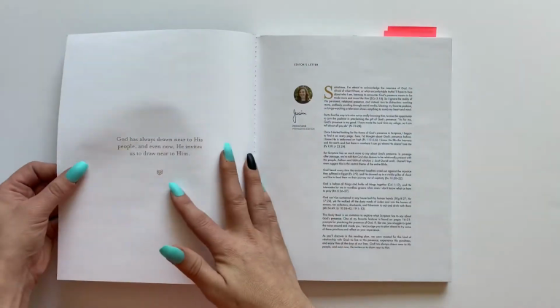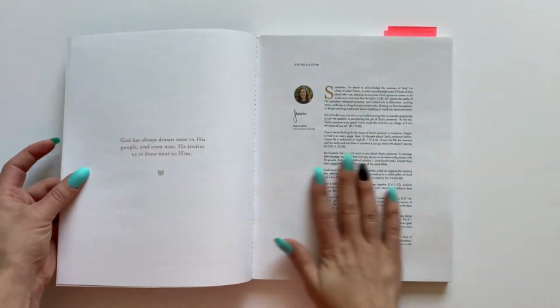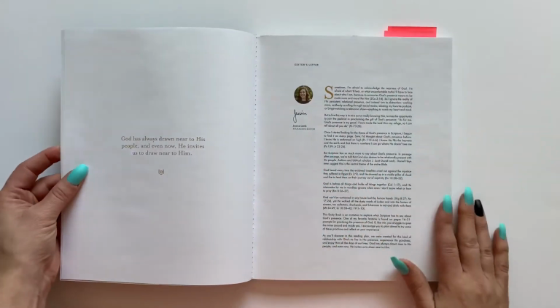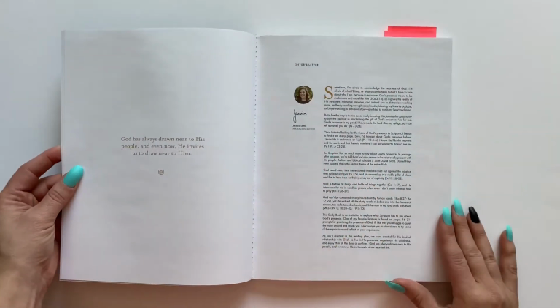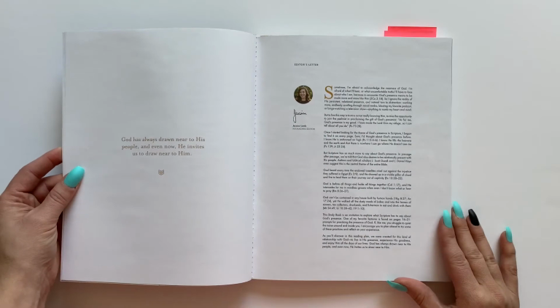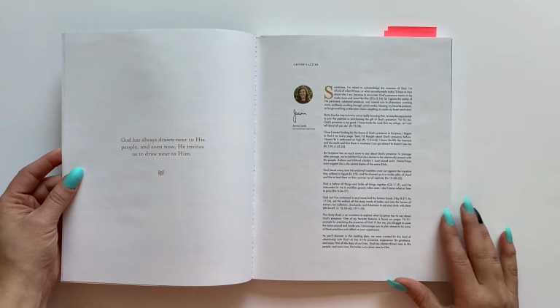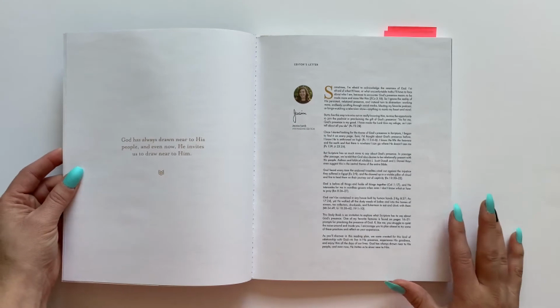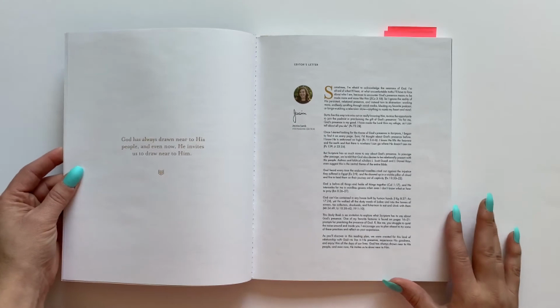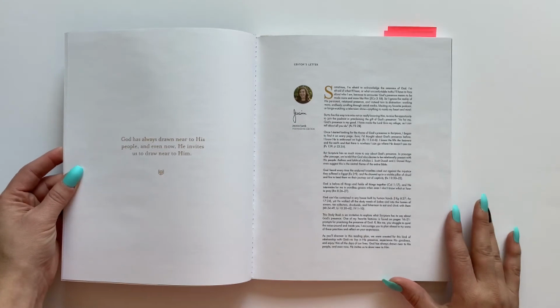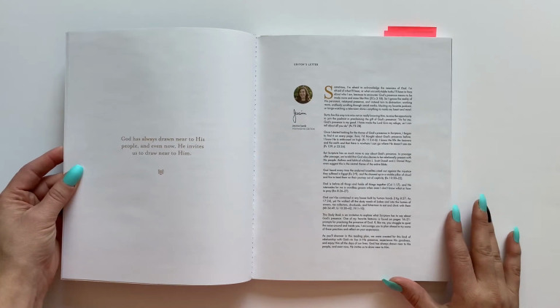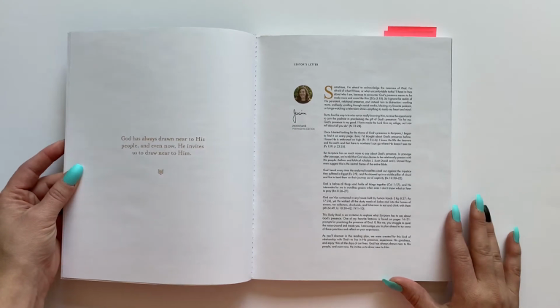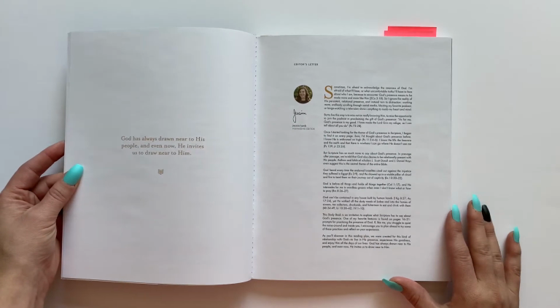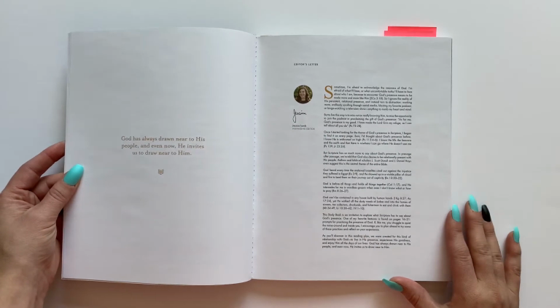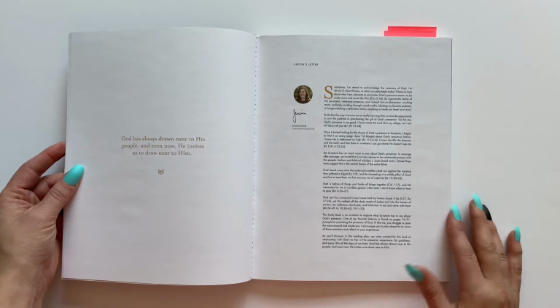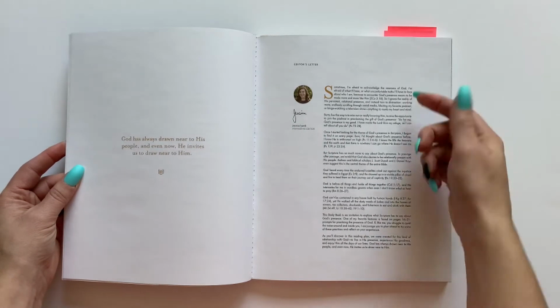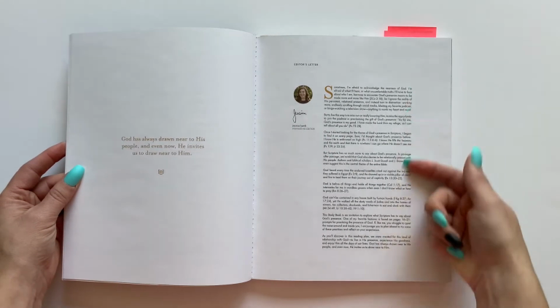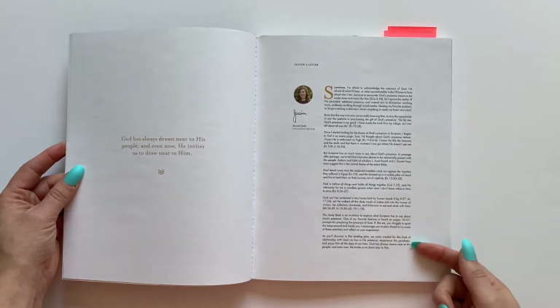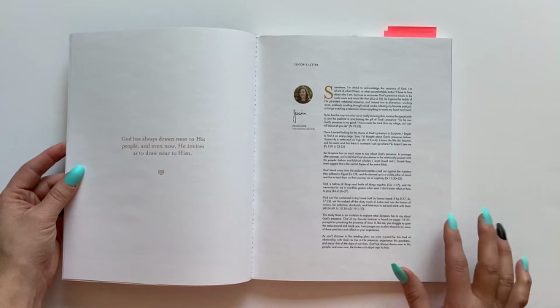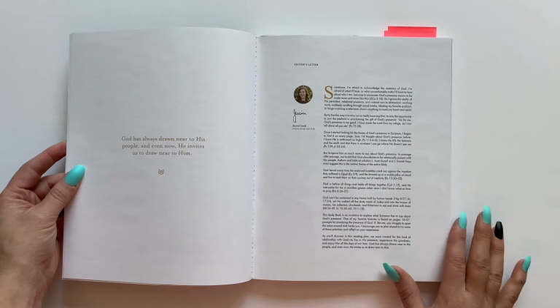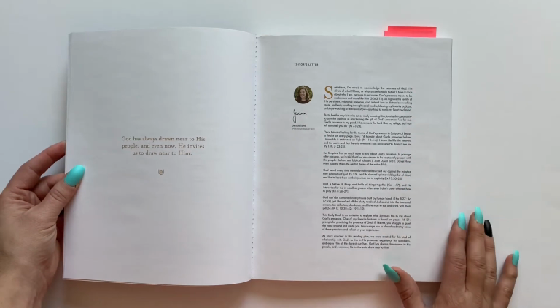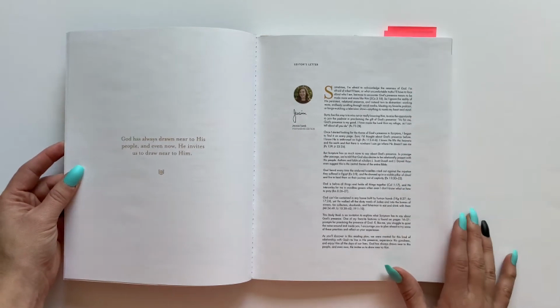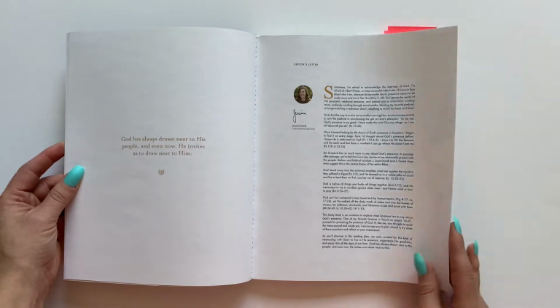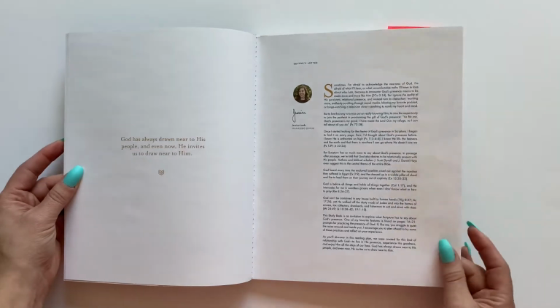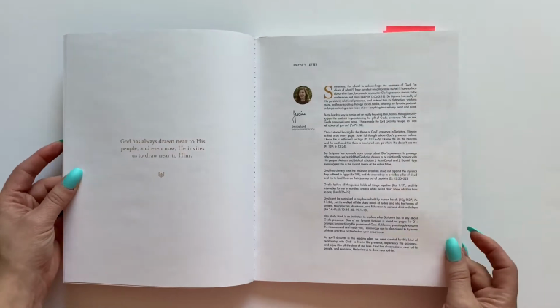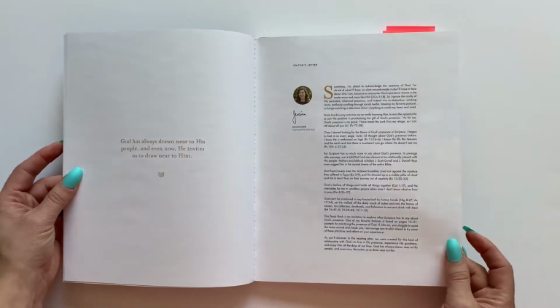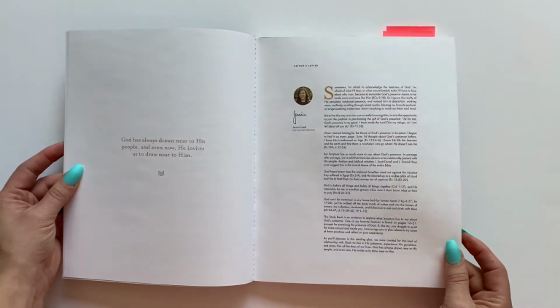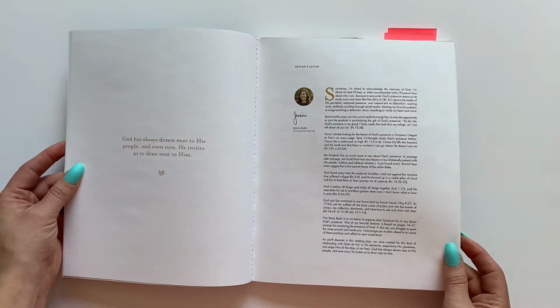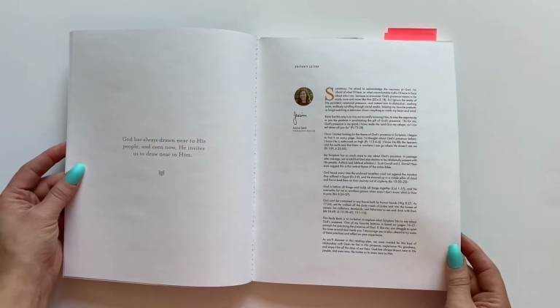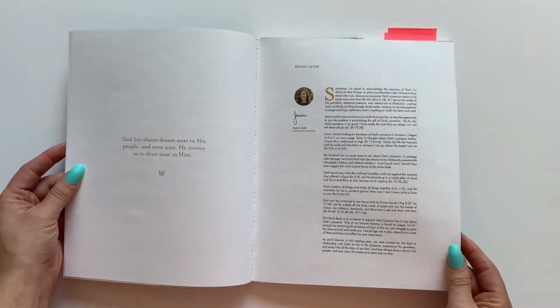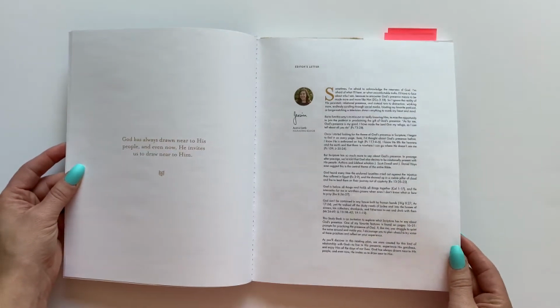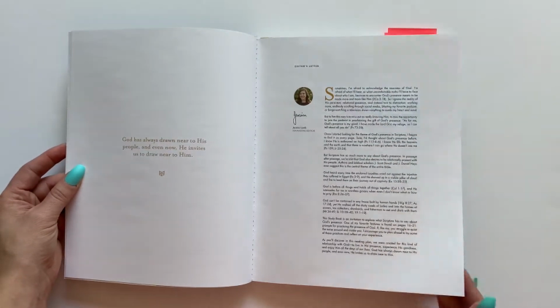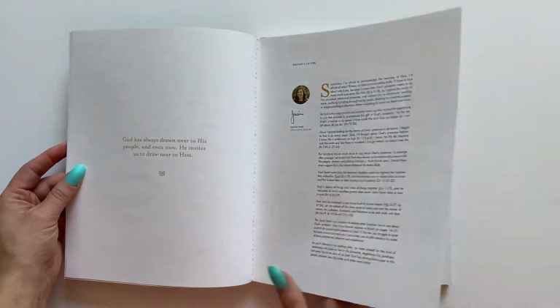Then you have, of course, a letter from the editor — a little more heart behind this study and how it came about, which I think is really nice.